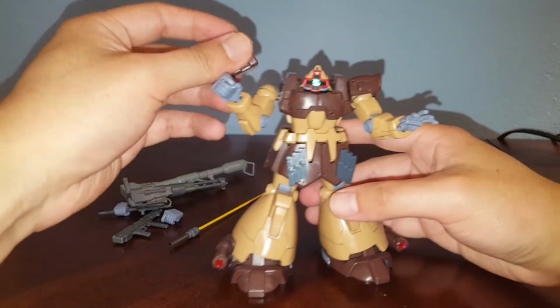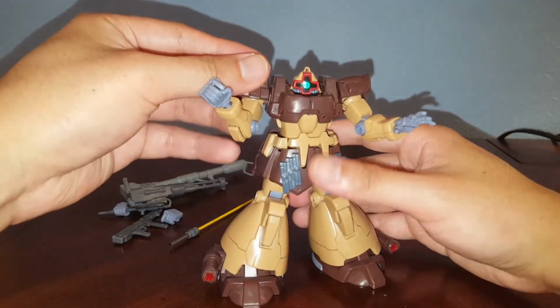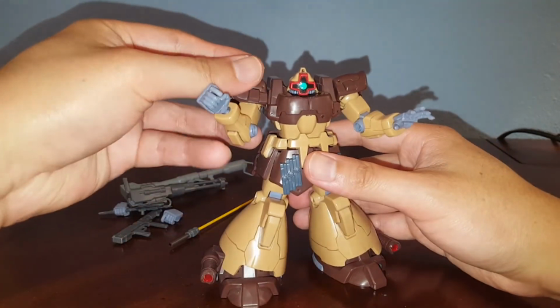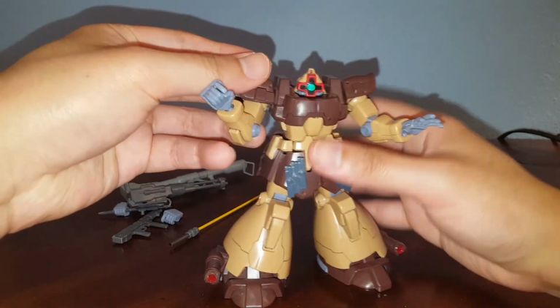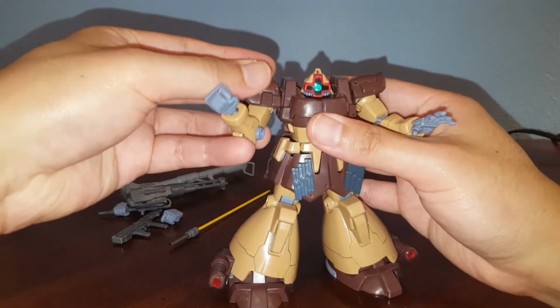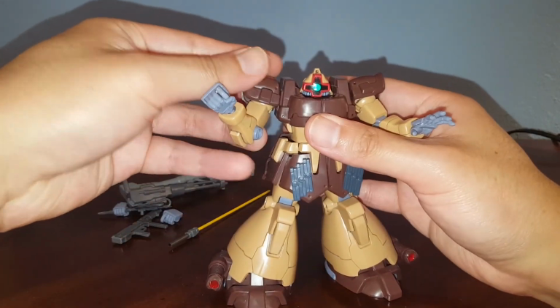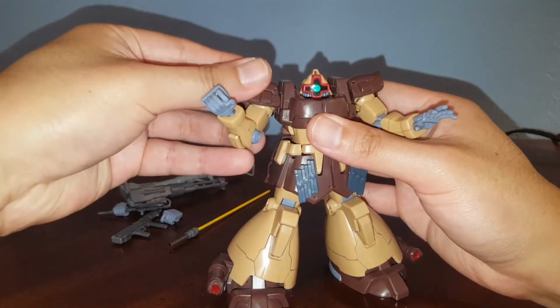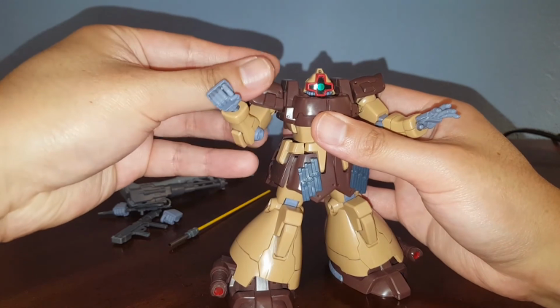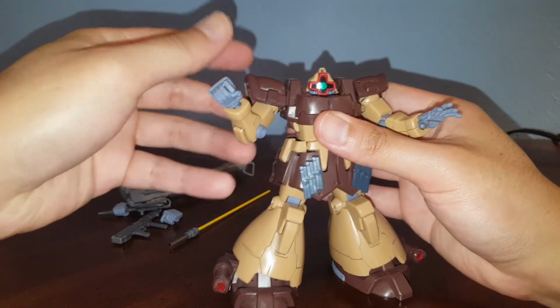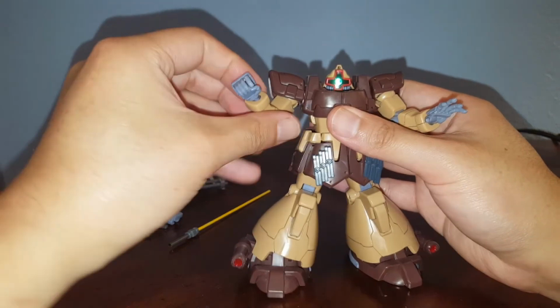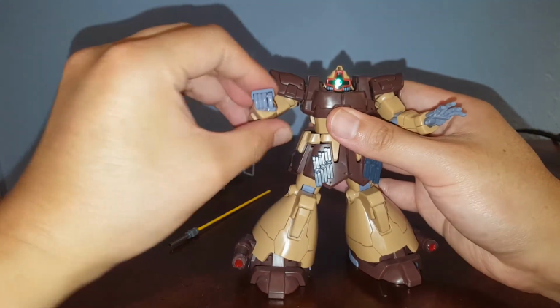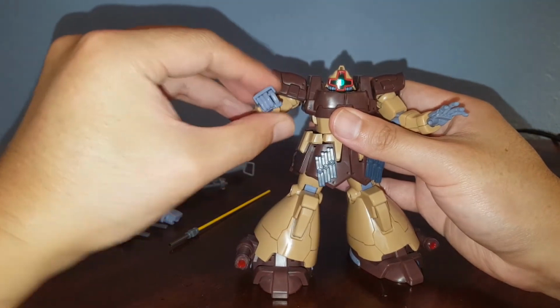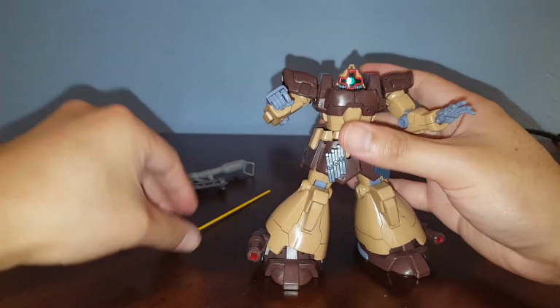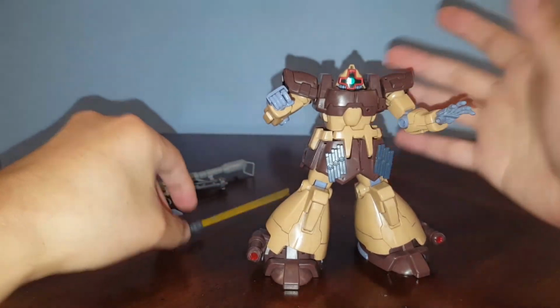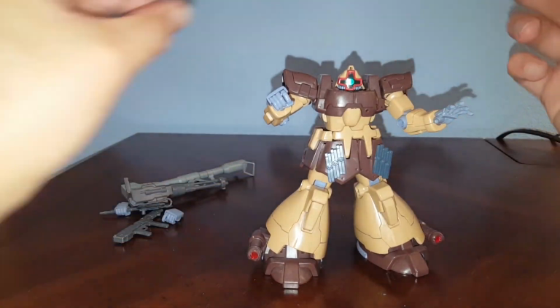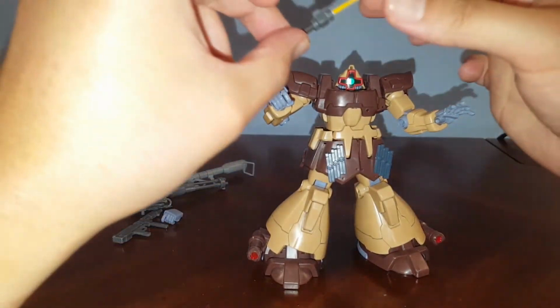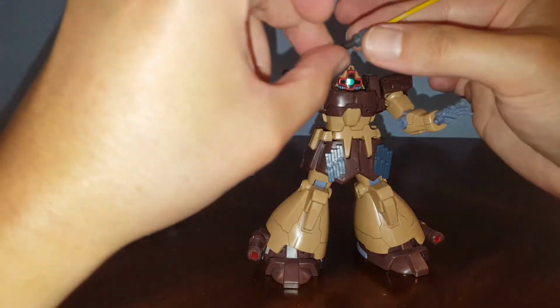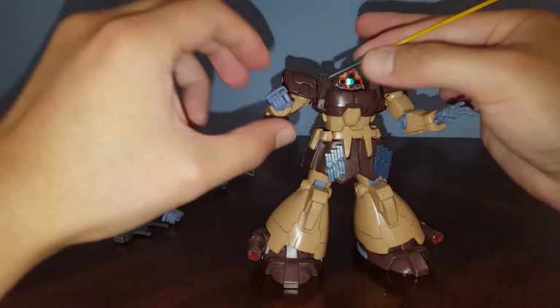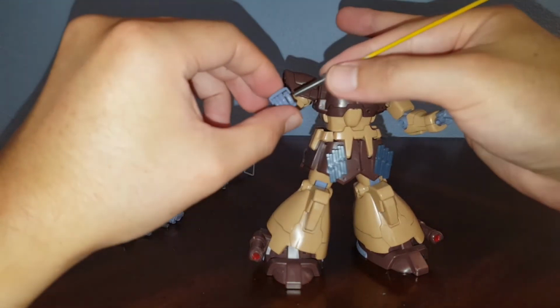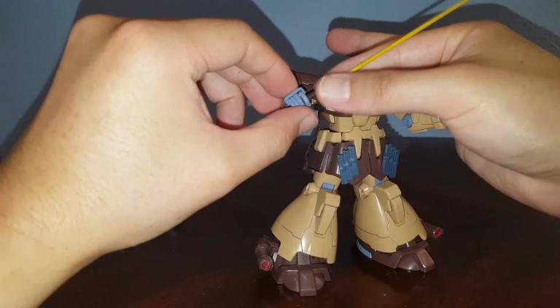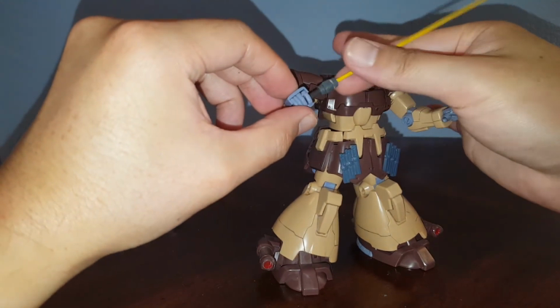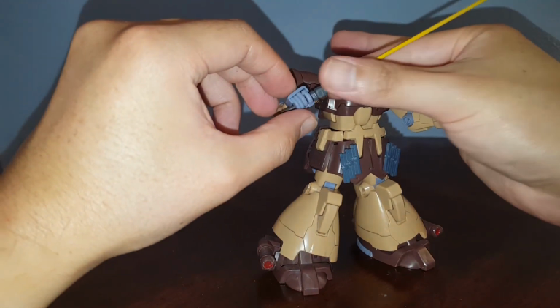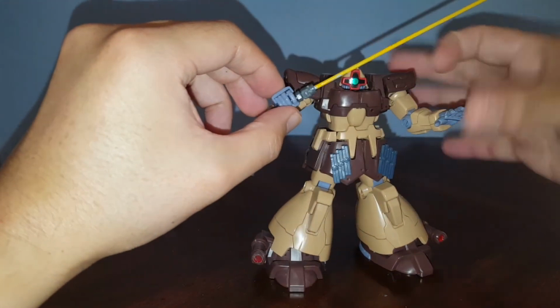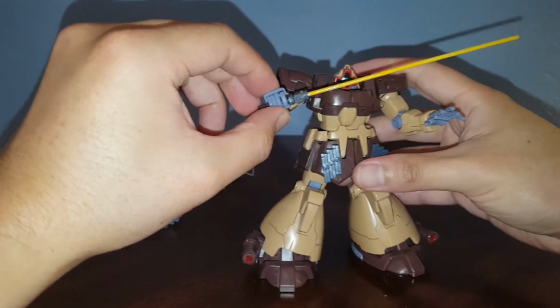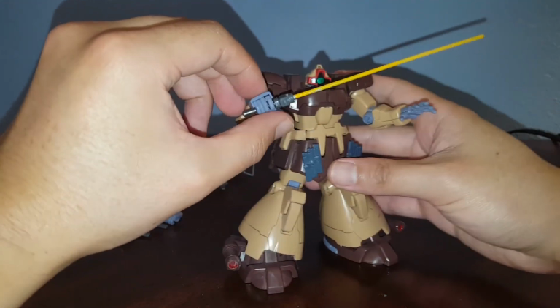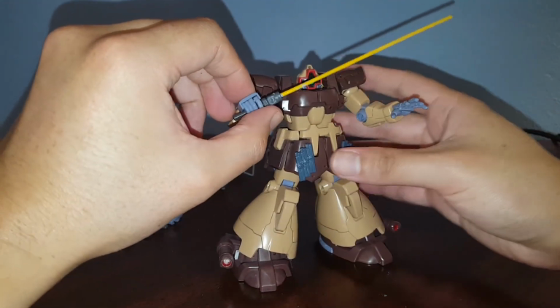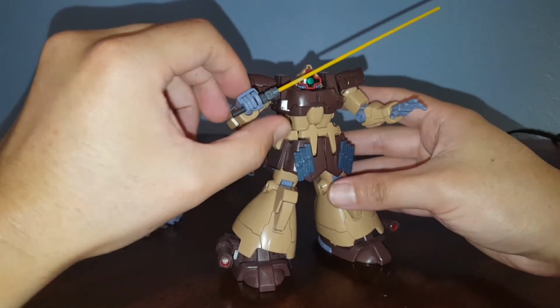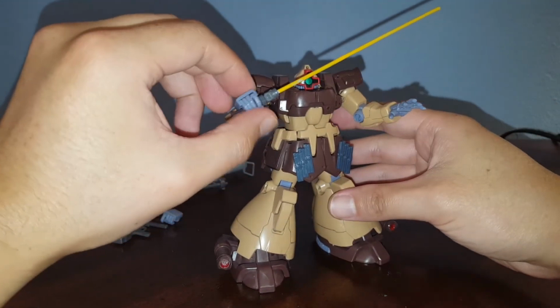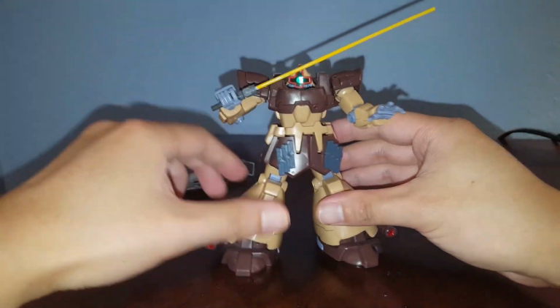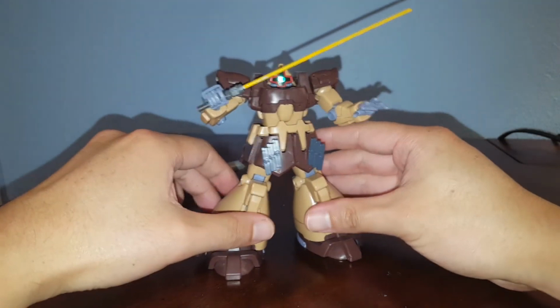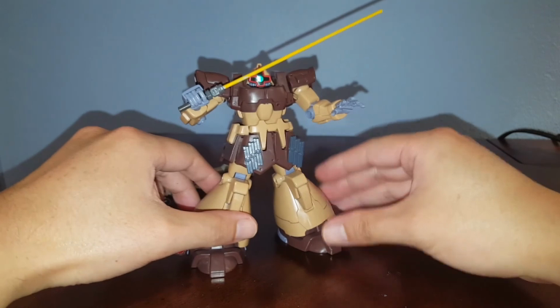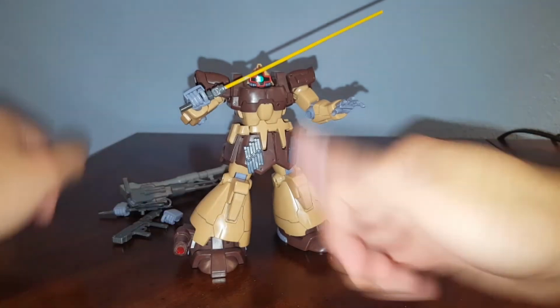And that's pretty much it for the Domtropan Sand Type, or Sand Color. Hope you guys find this information helpful, and as always, thanks for watching.